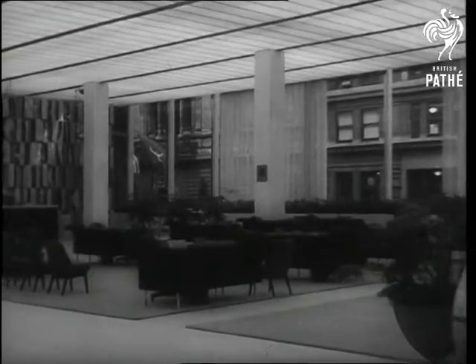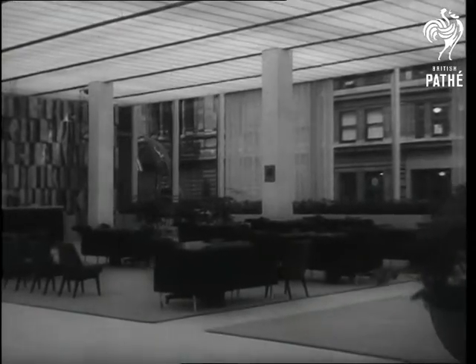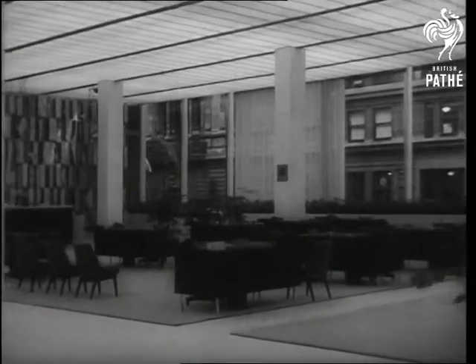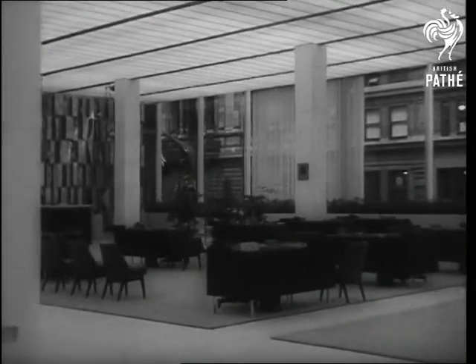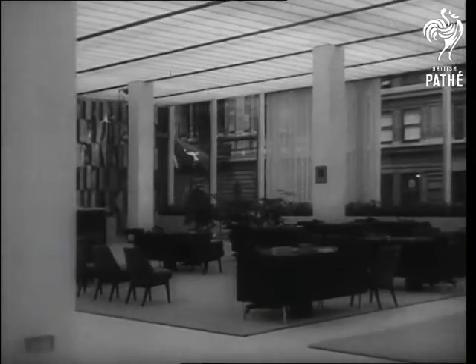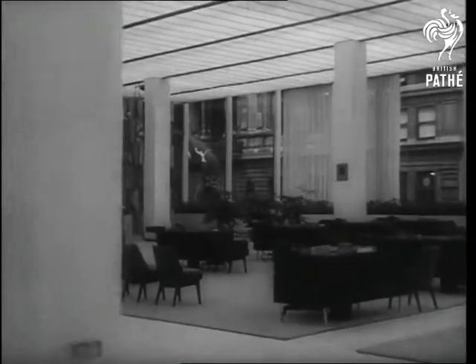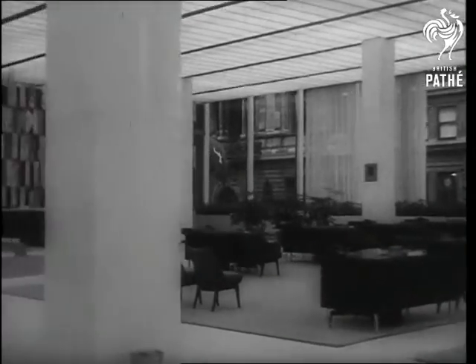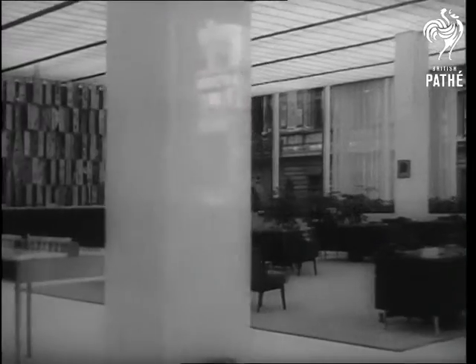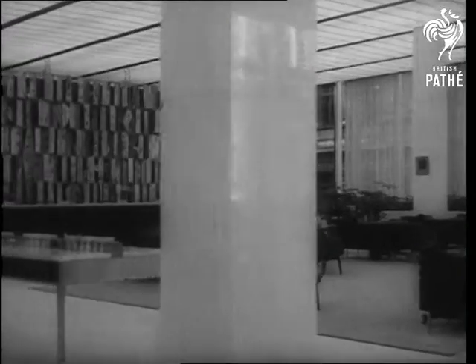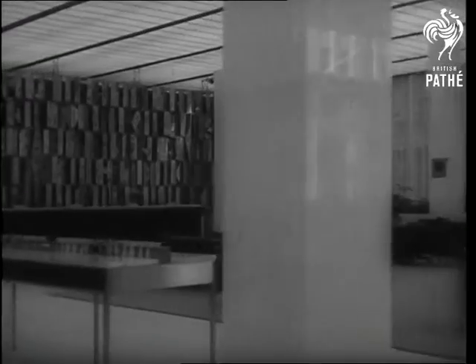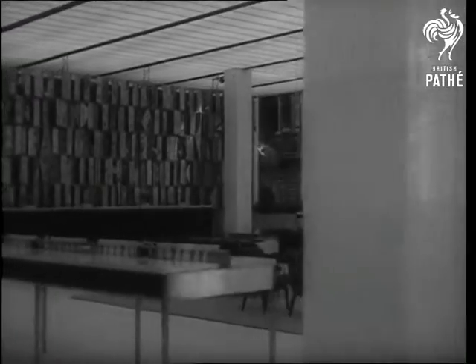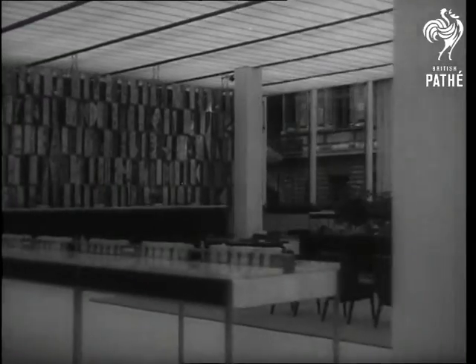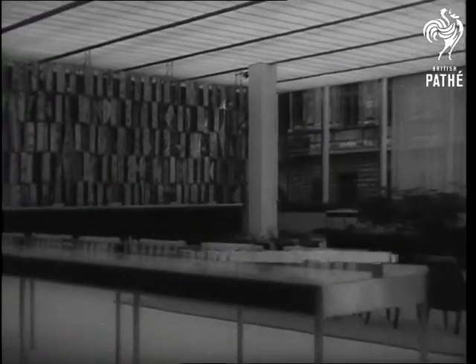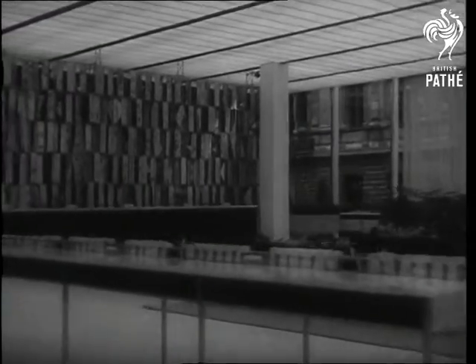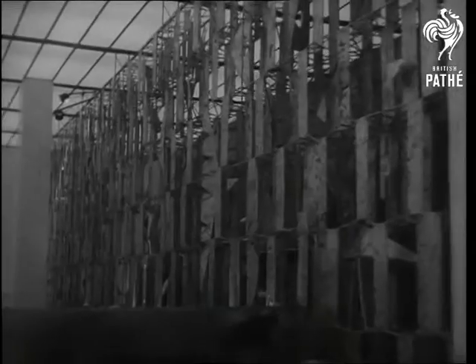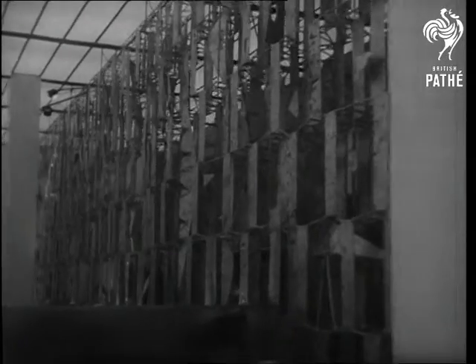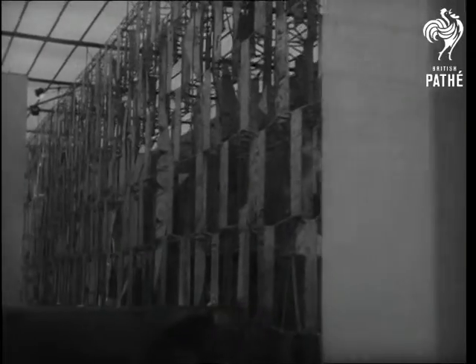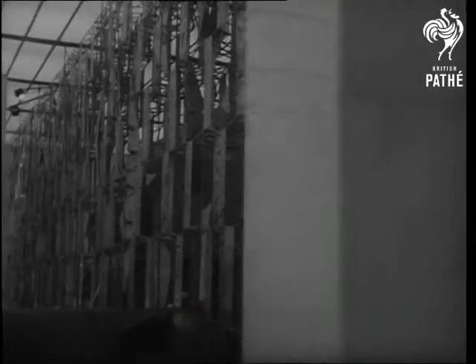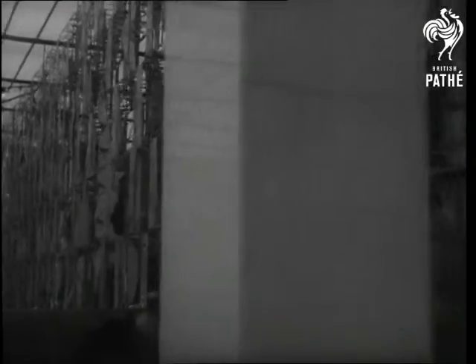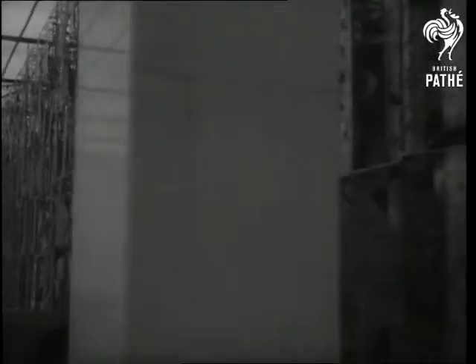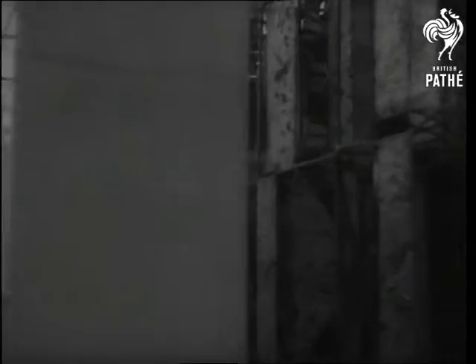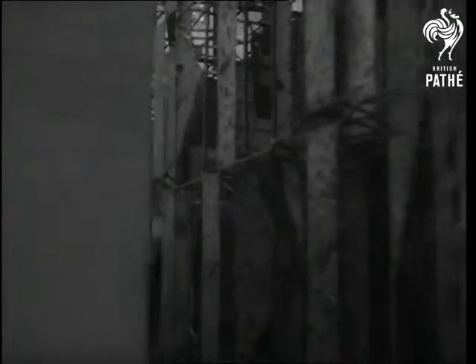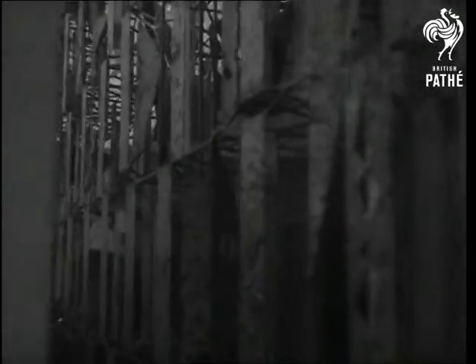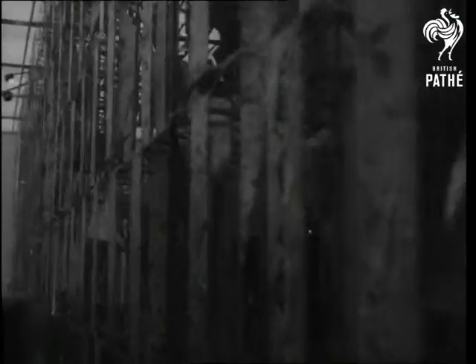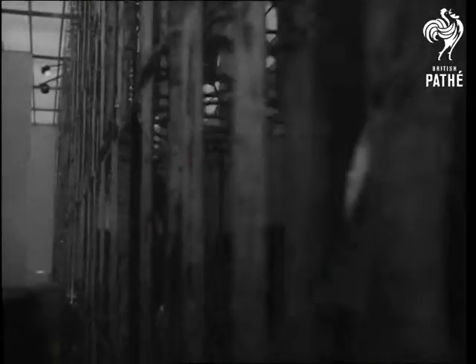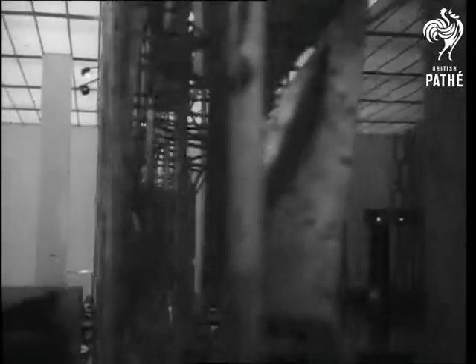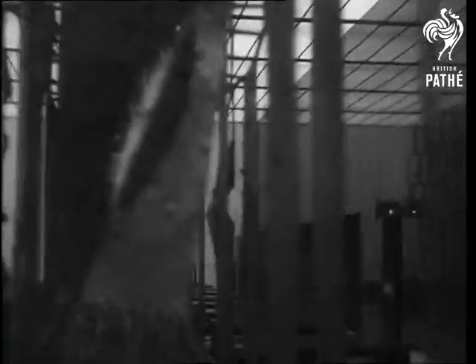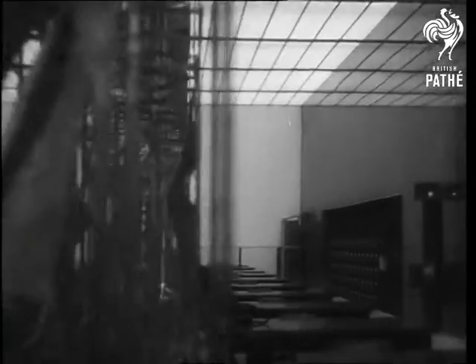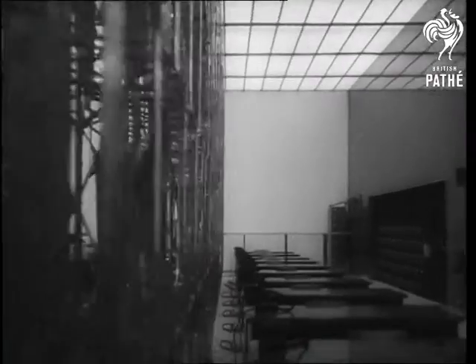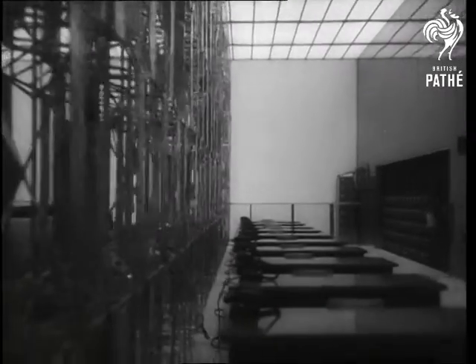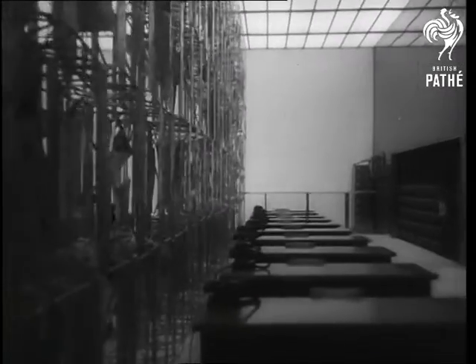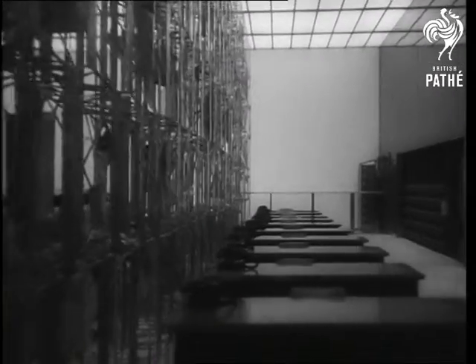The $3 million structure is filled with unique features. The main room has for its backdrop a sculptured bronze screen, 70 feet long, 18 feet high, and weighing 6 tons. It was shaped by the skillful use of an acetylene torch.